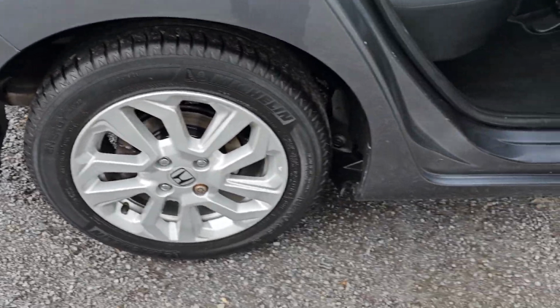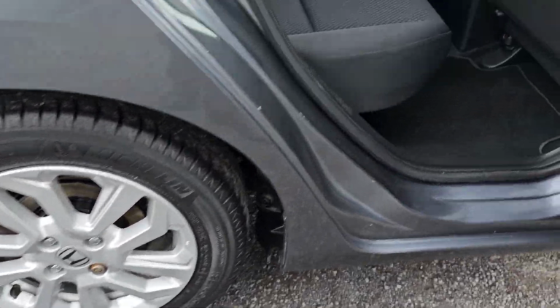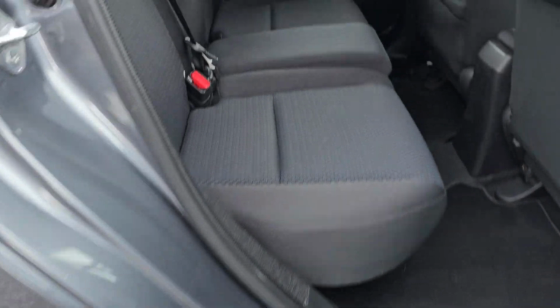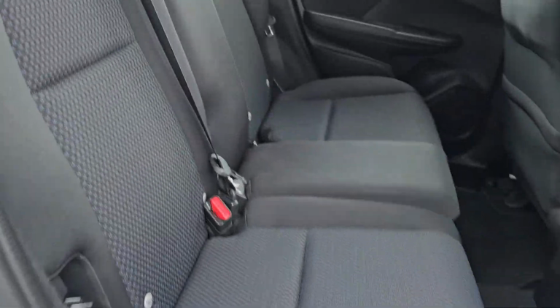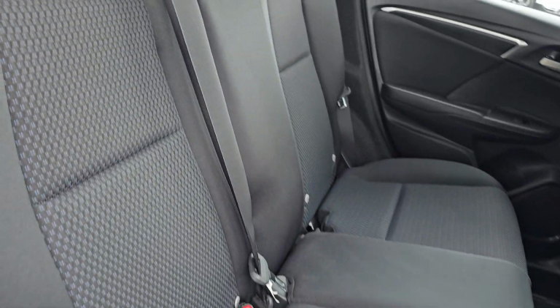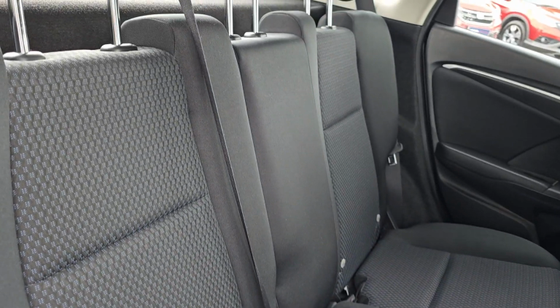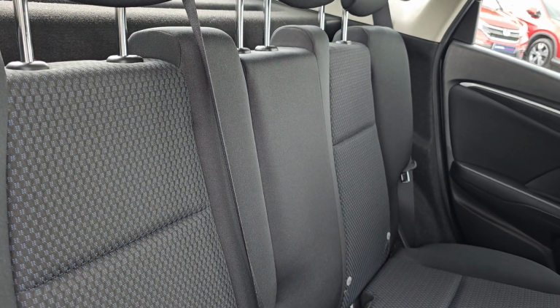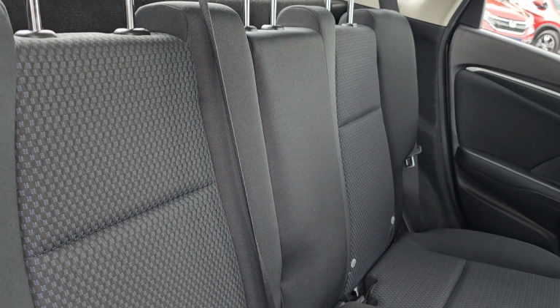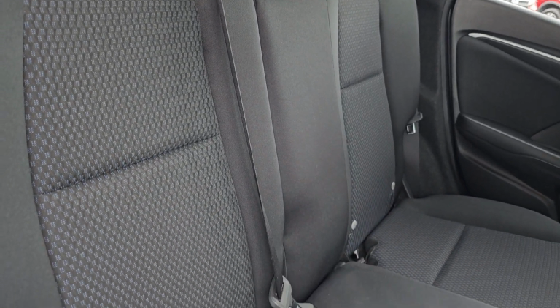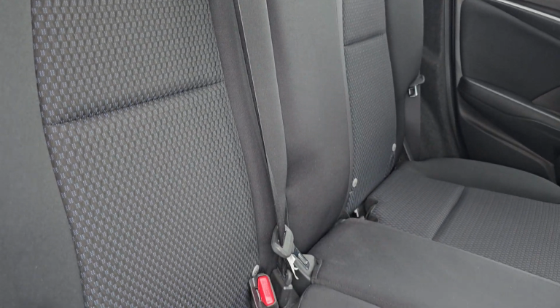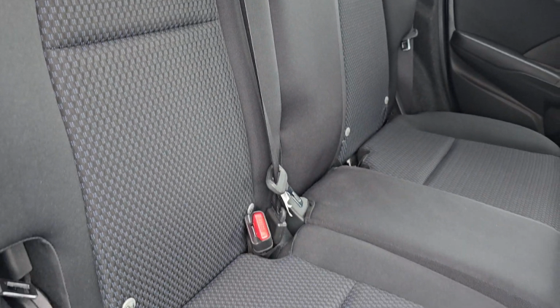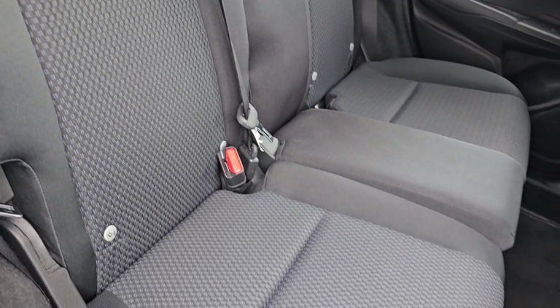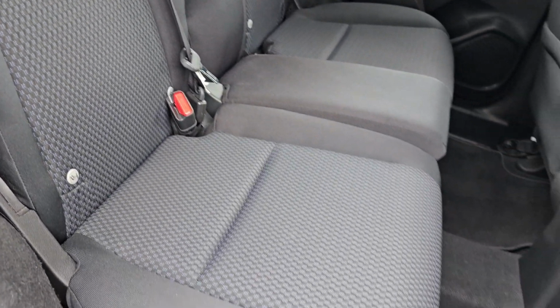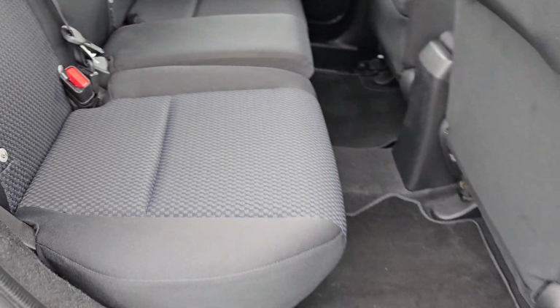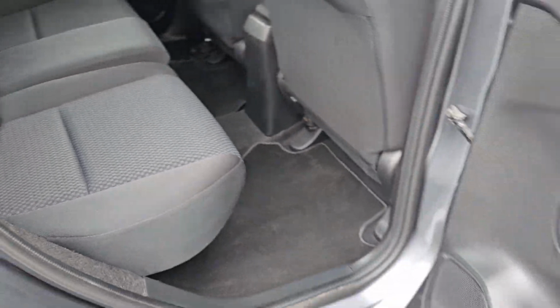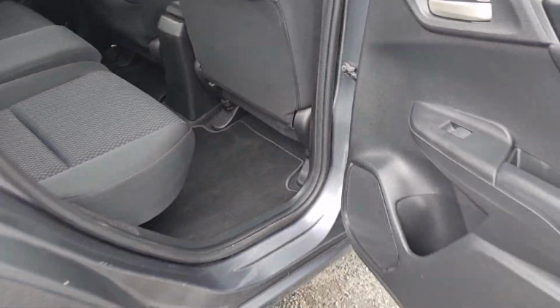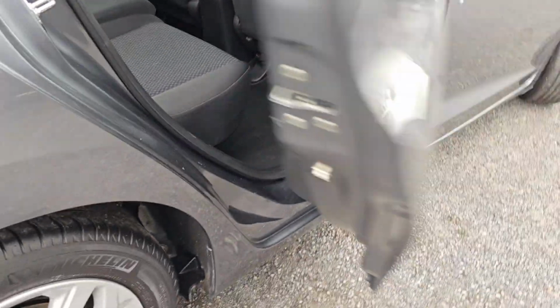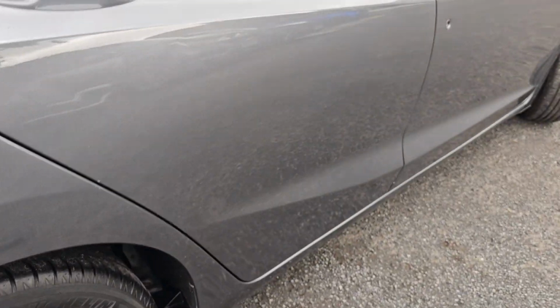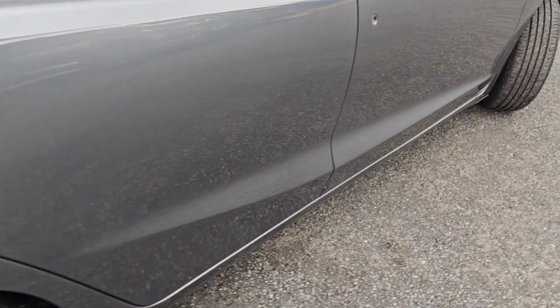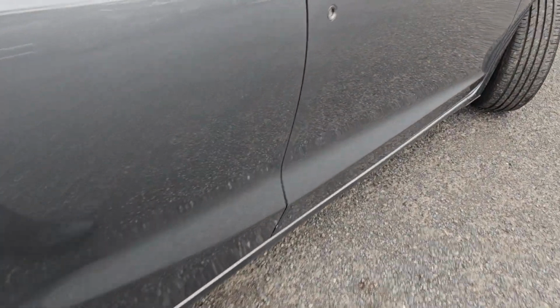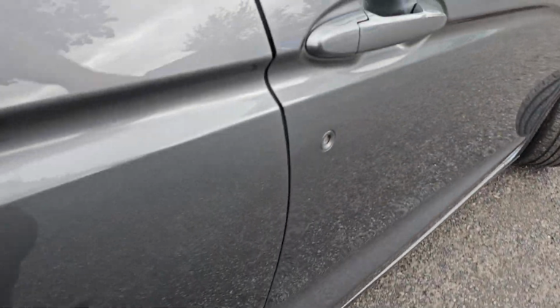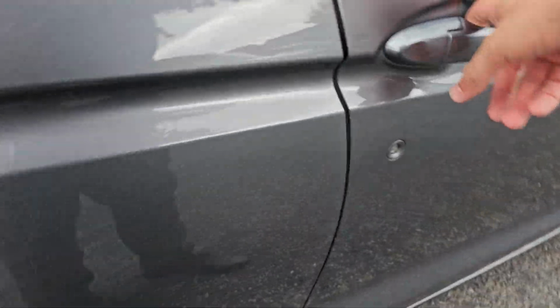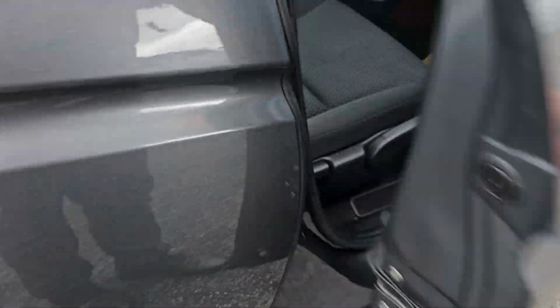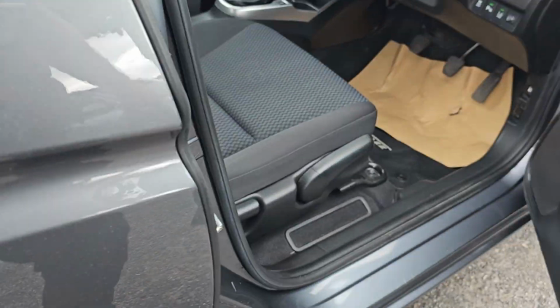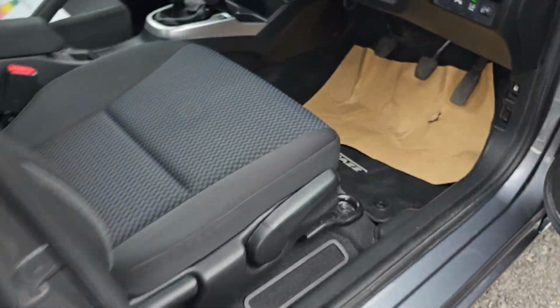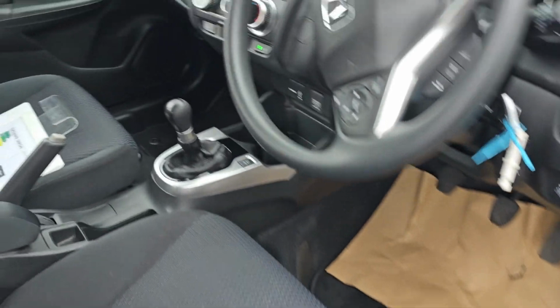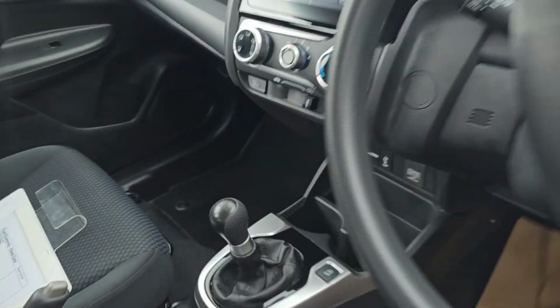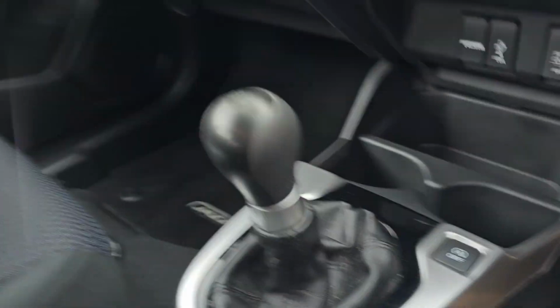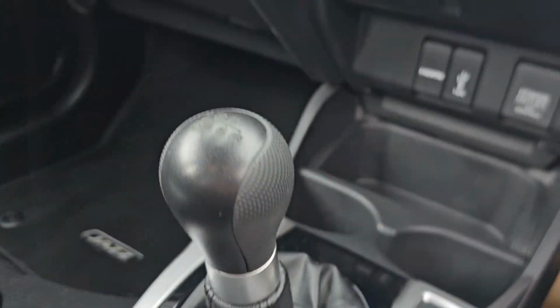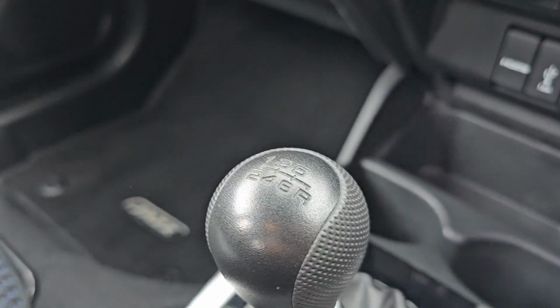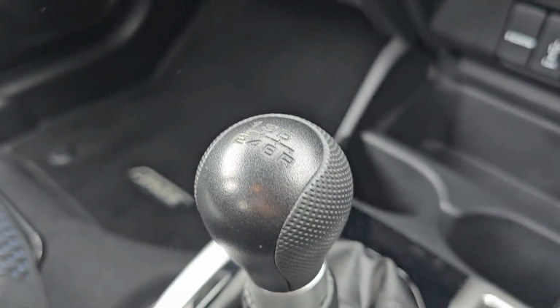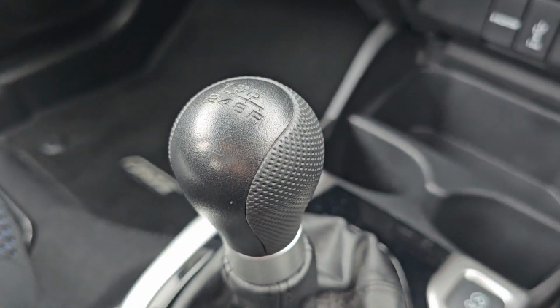In the back of the car now, as you can see you do get the cloth black interior with ISOFIX mounting points down at the bottom. You also get electric windows all round, and then inside the car you do get a 6 speed manual gearbox.